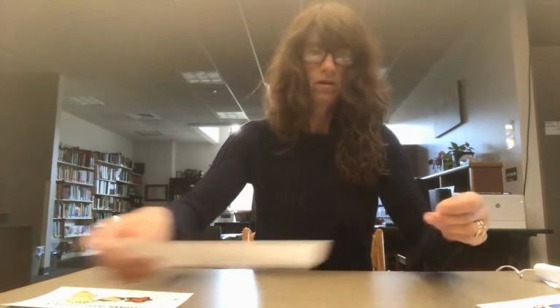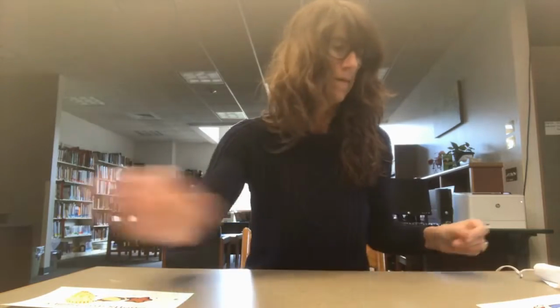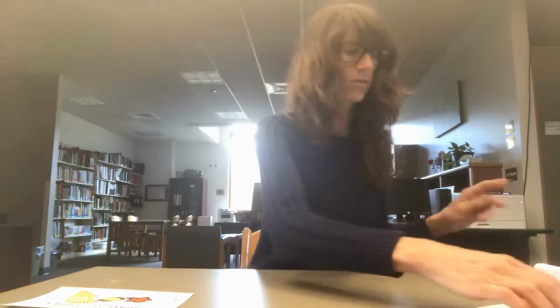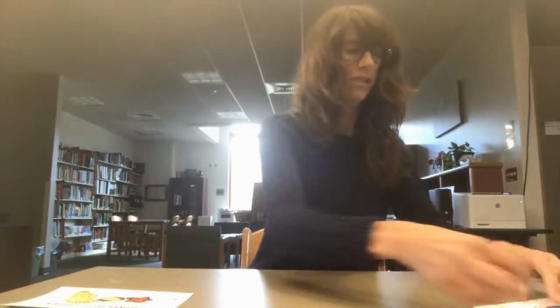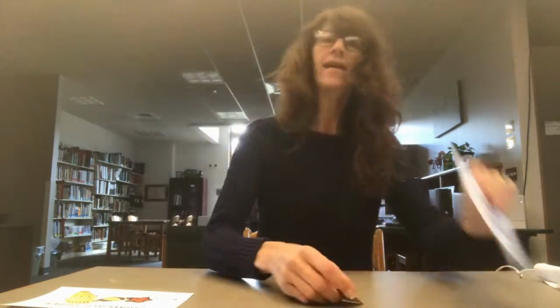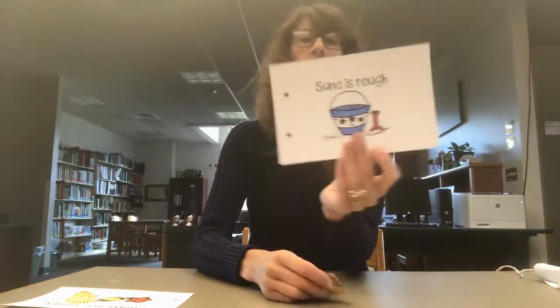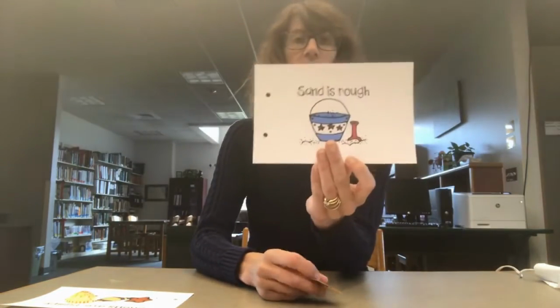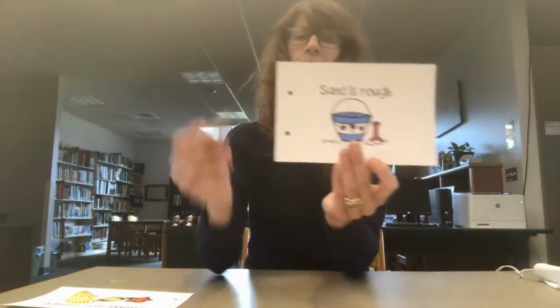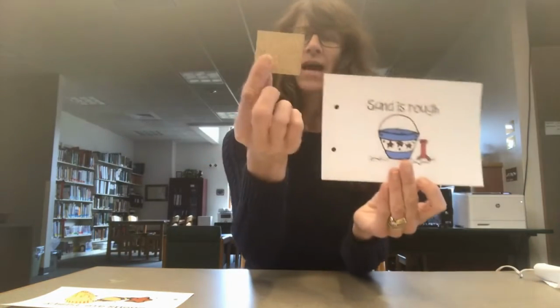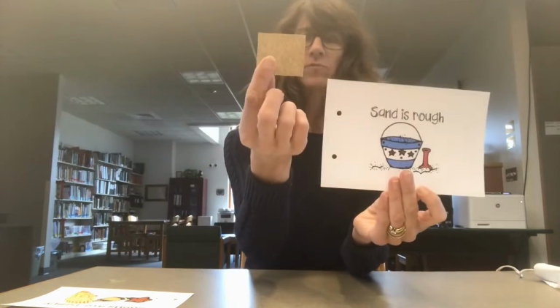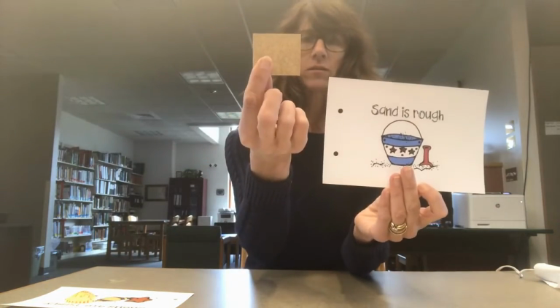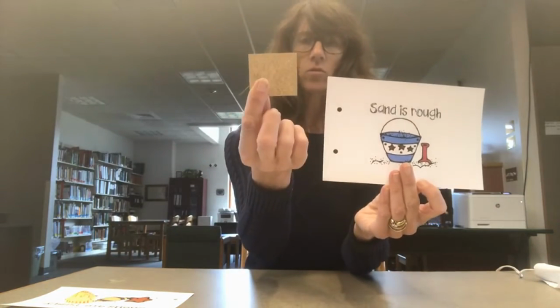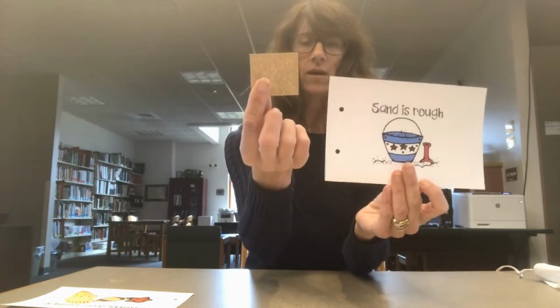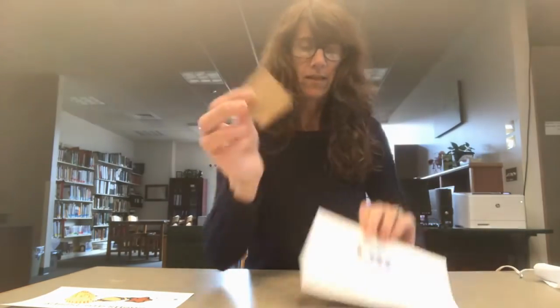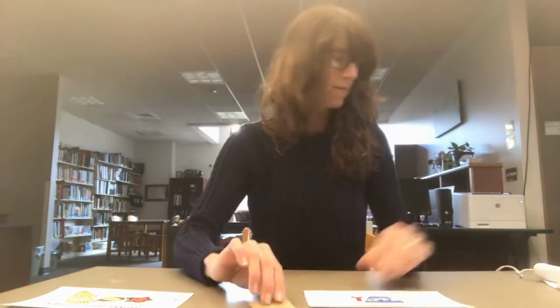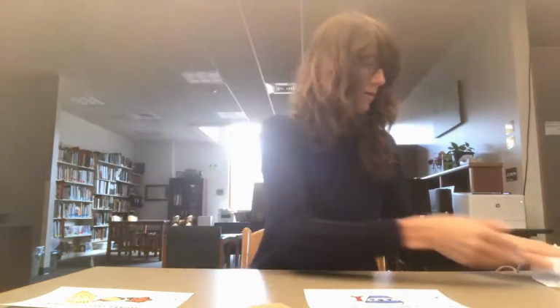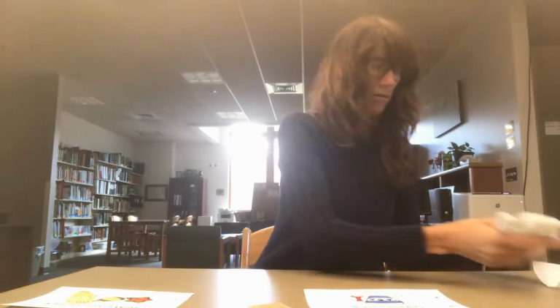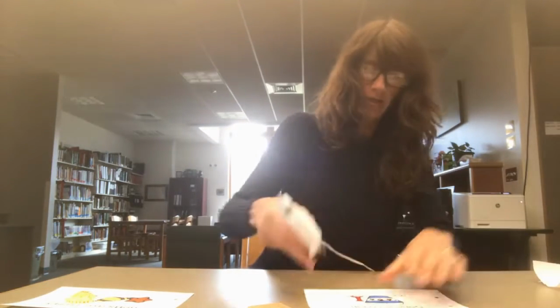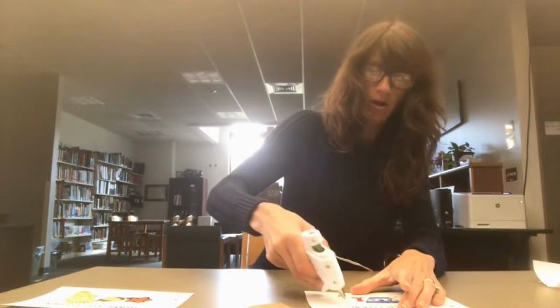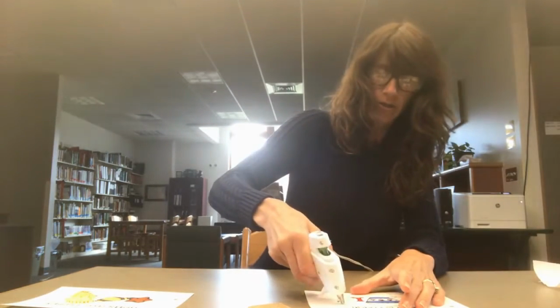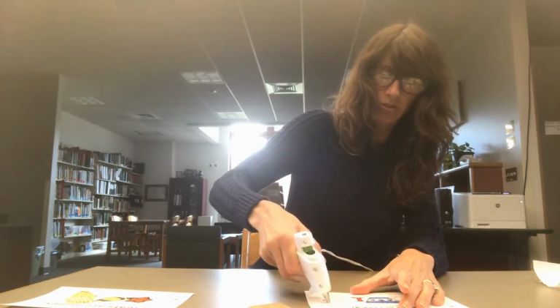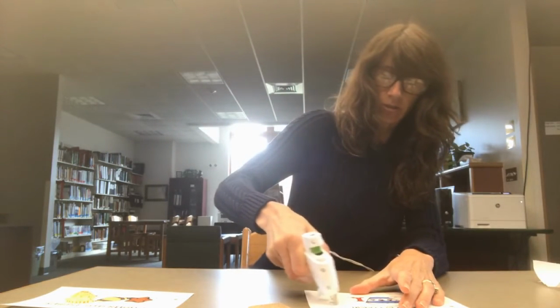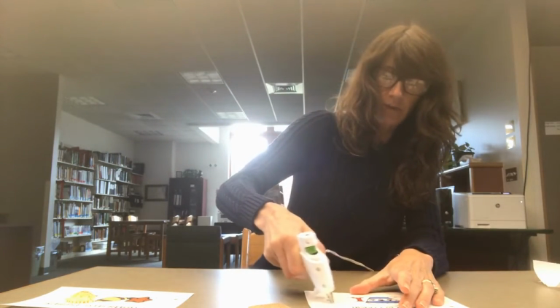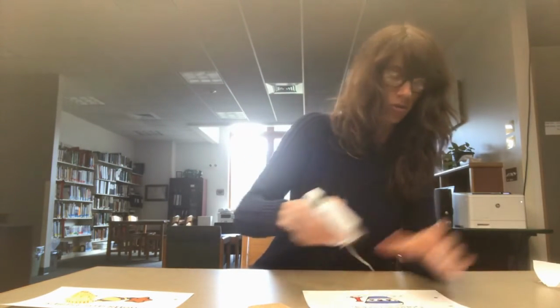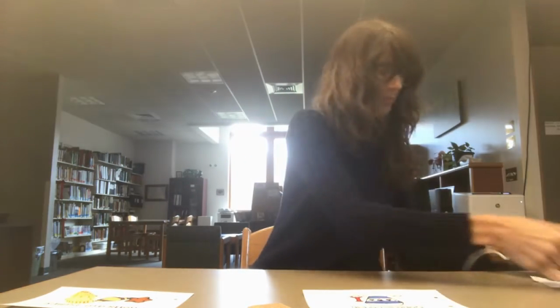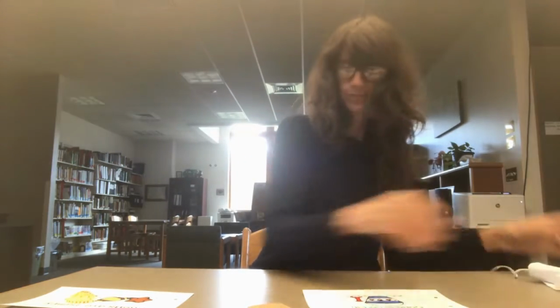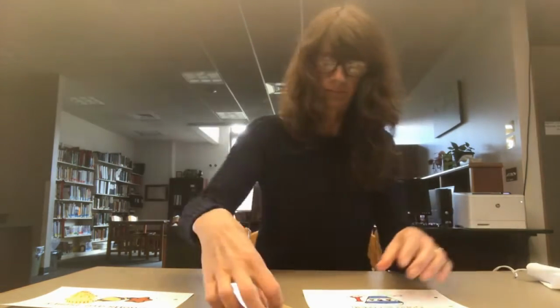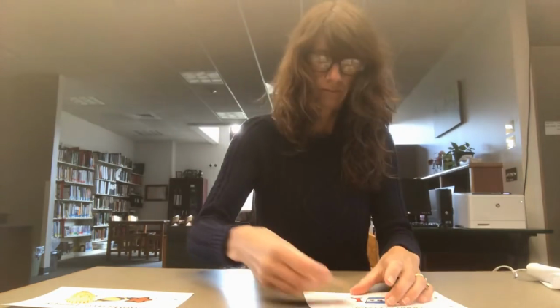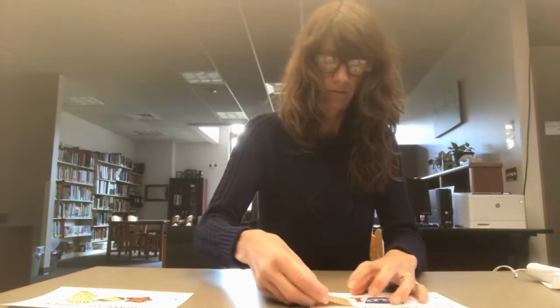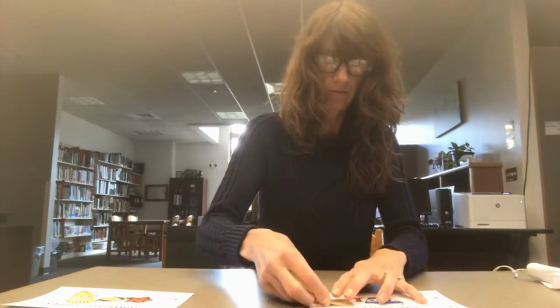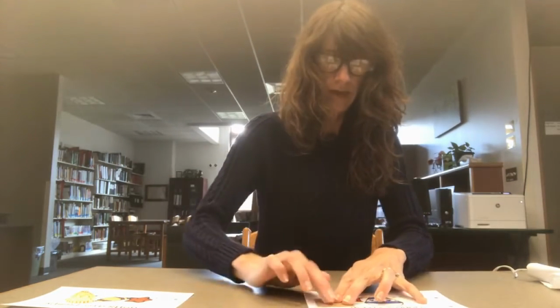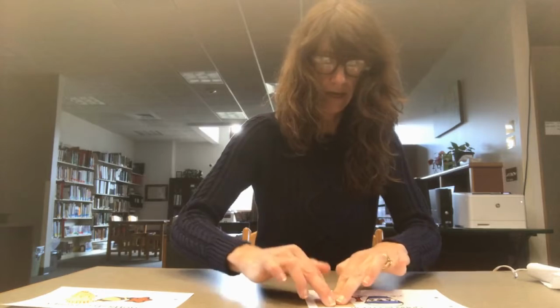The last one says sand is rough, so I grabbed just a little square of sandpaper to add a harder texture to this page. Just glue that down.